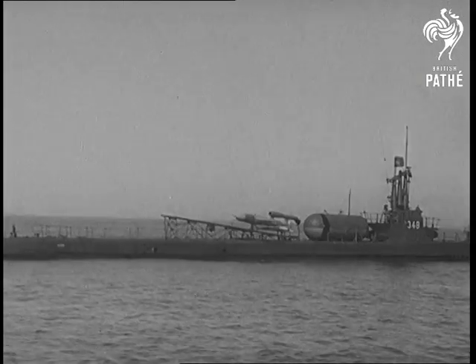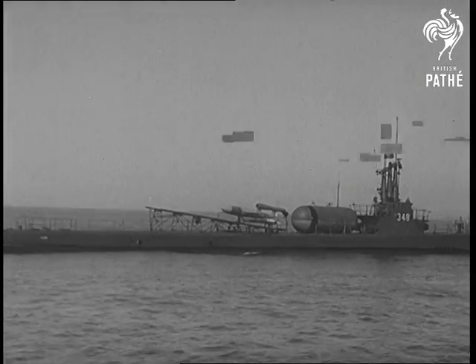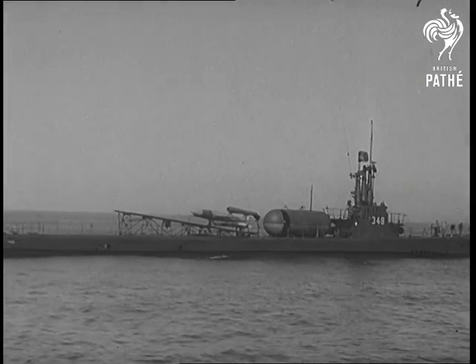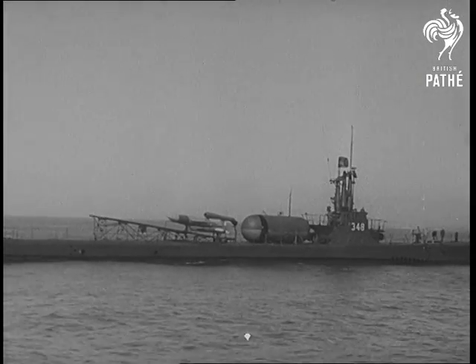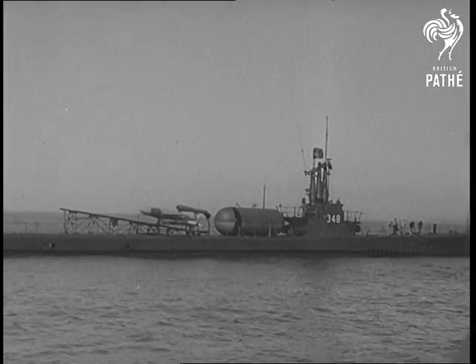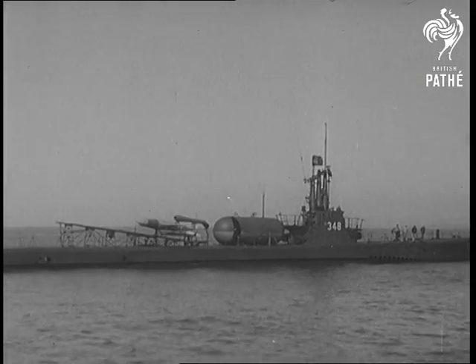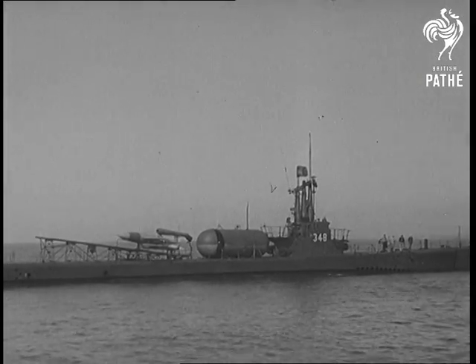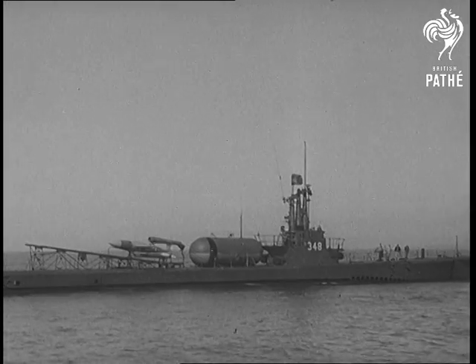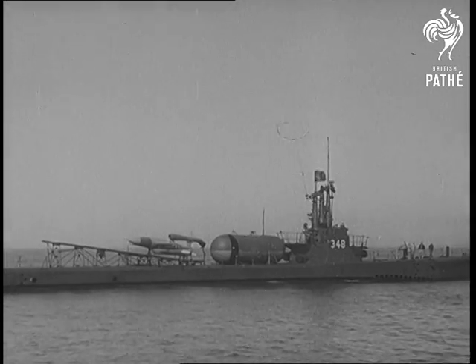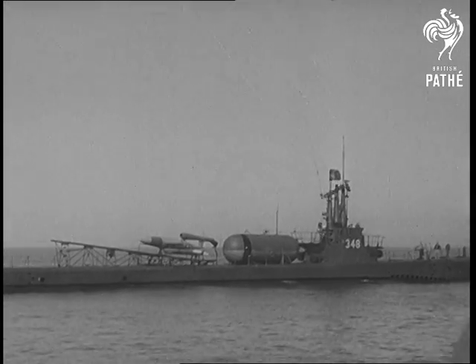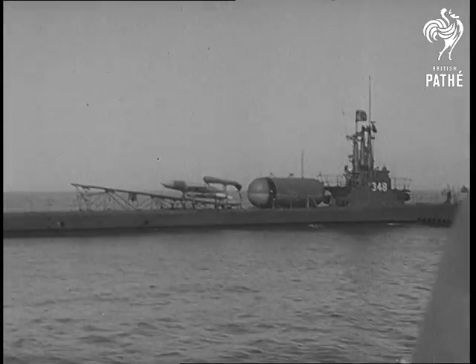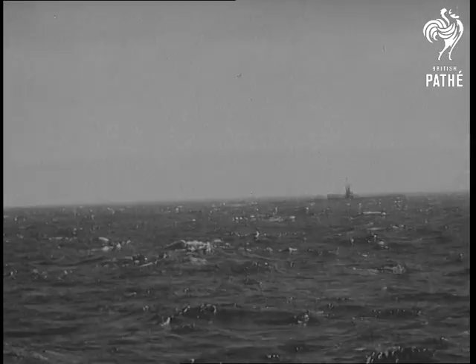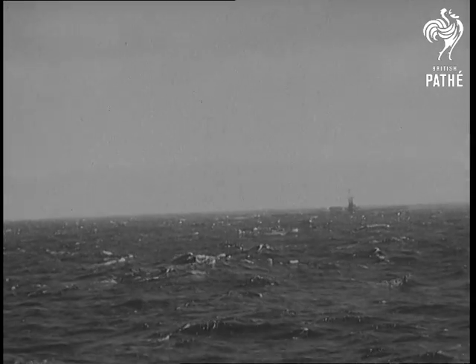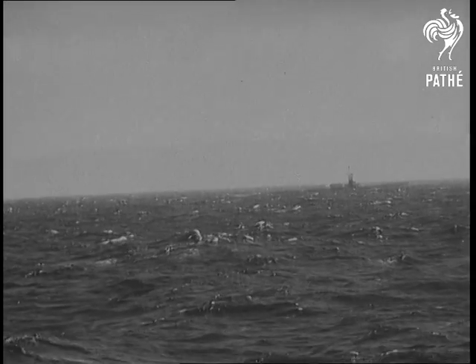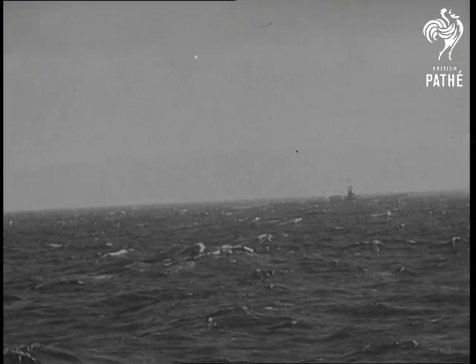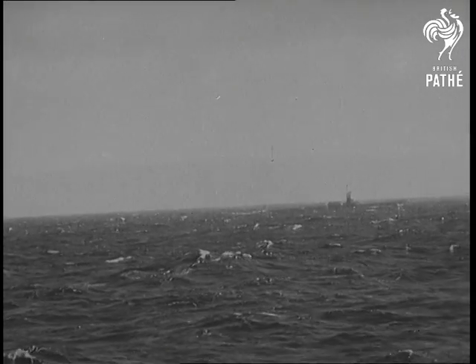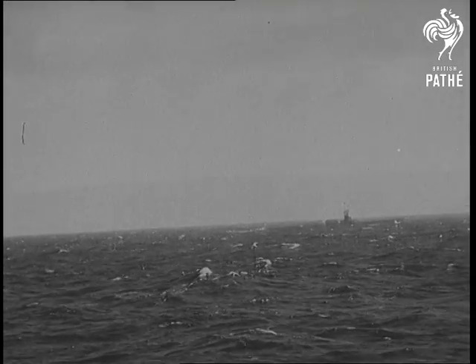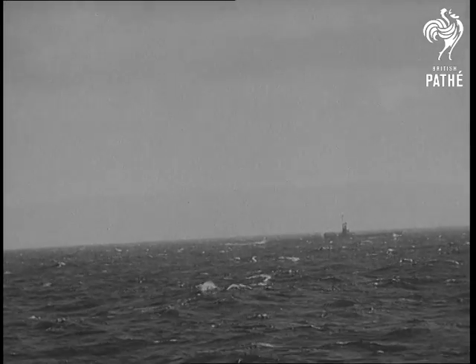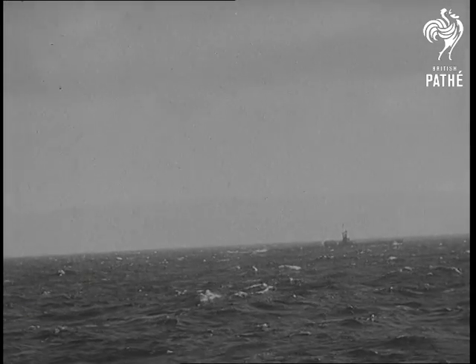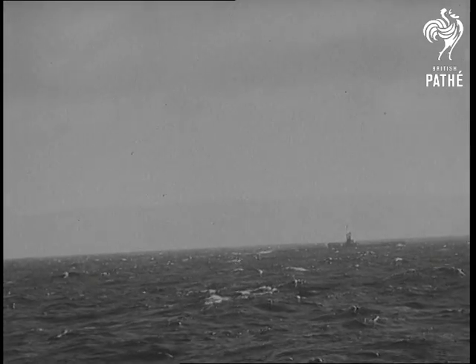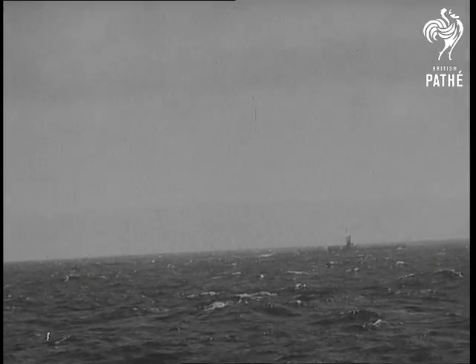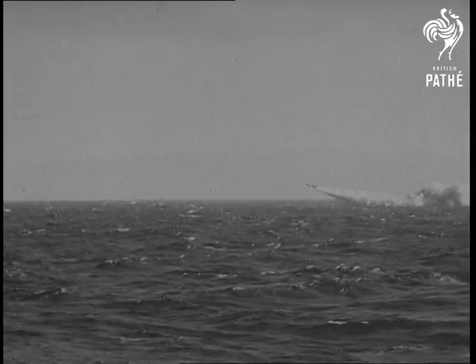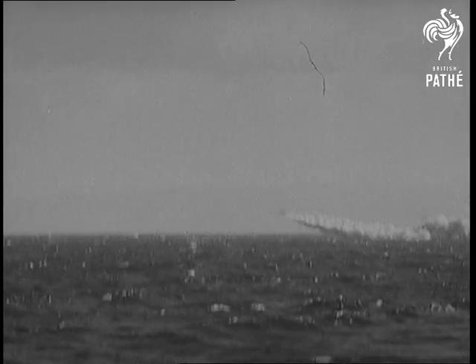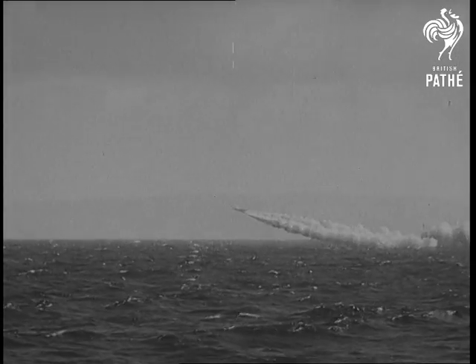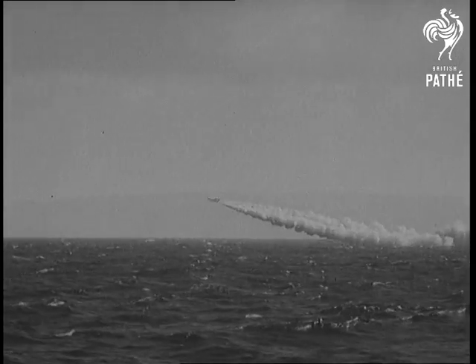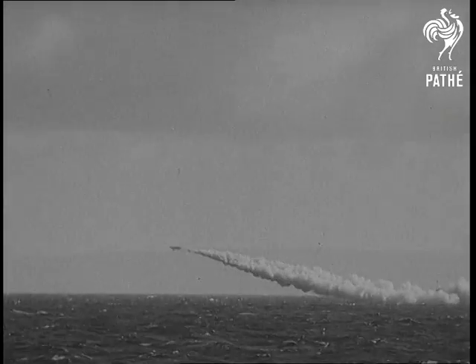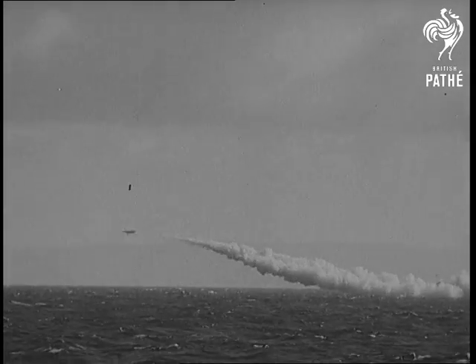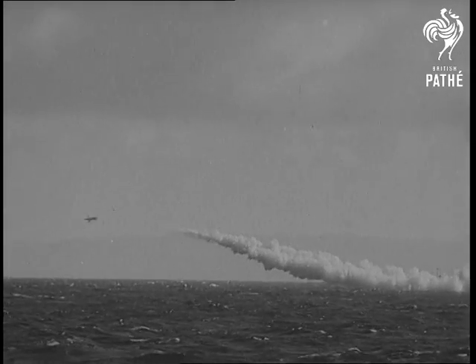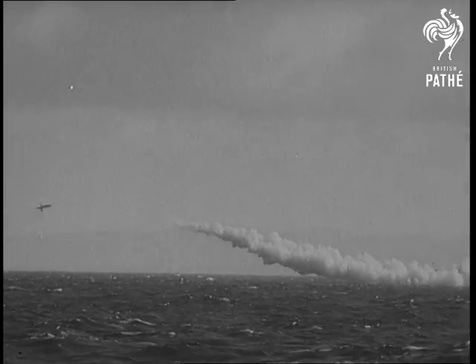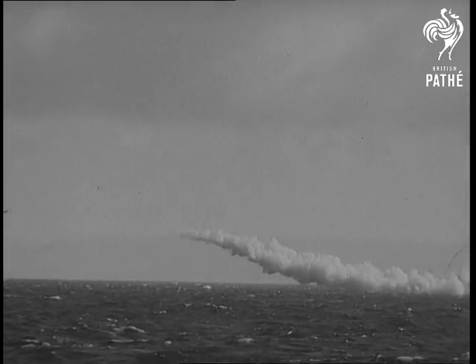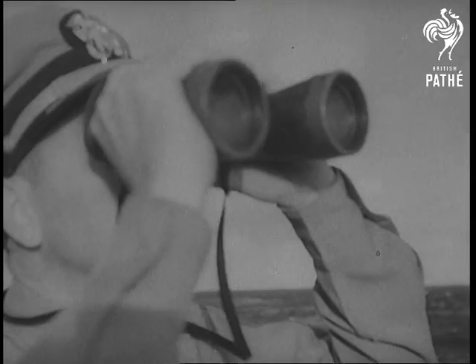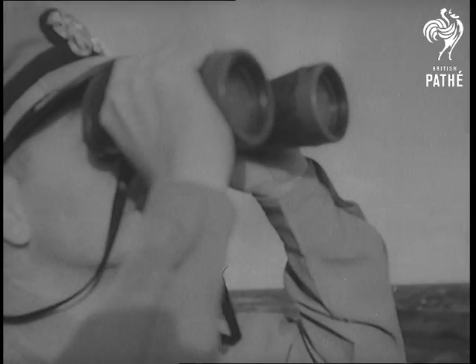From the United States Navy comes the Loon, a buzz bomb based on a submarine. In a naval exercise off Hawaii, the first bomb is launched. Owing to a technical fault, it plunges into the sea.